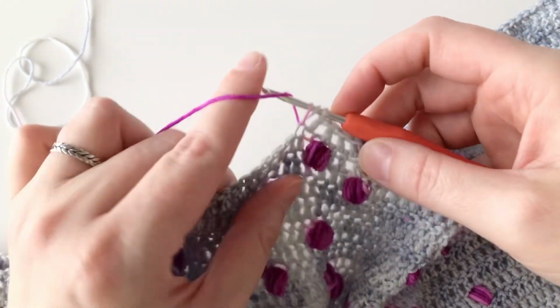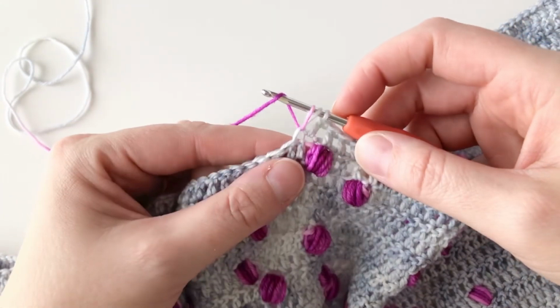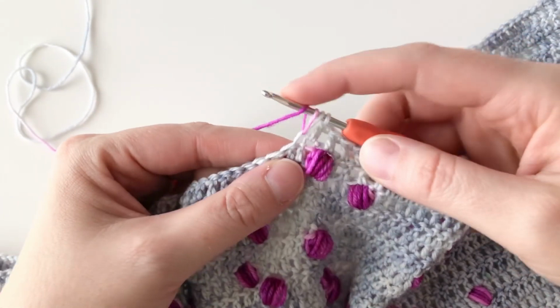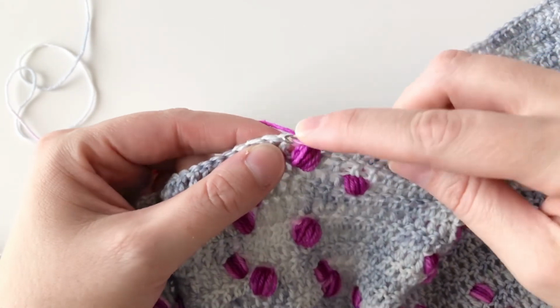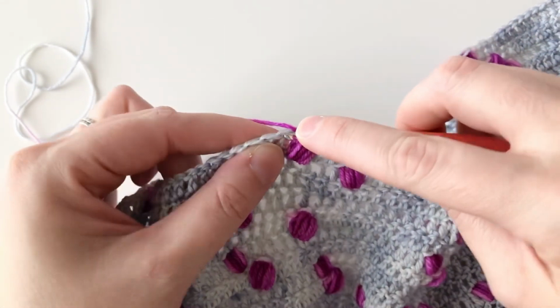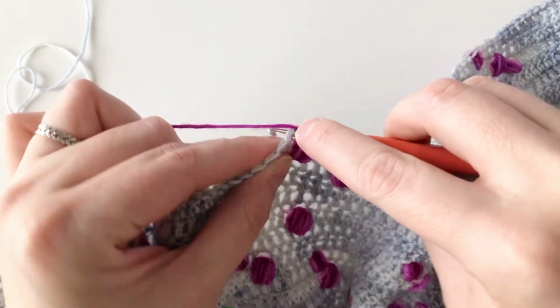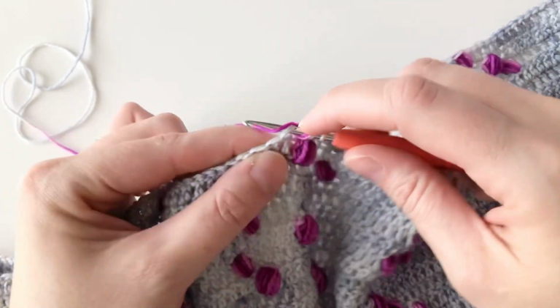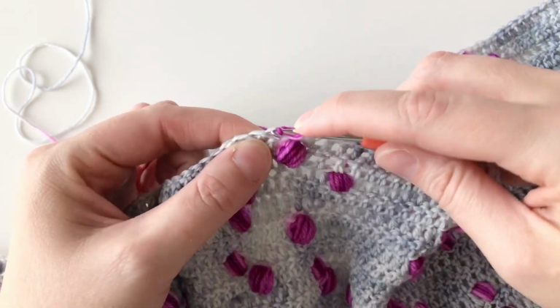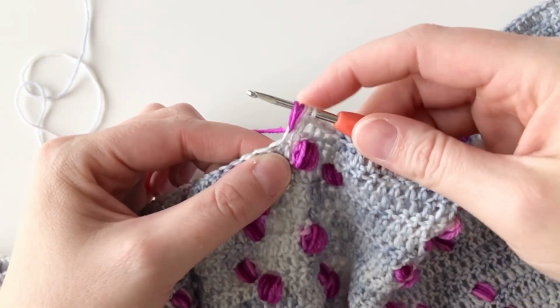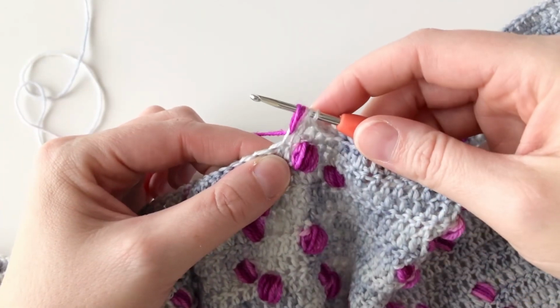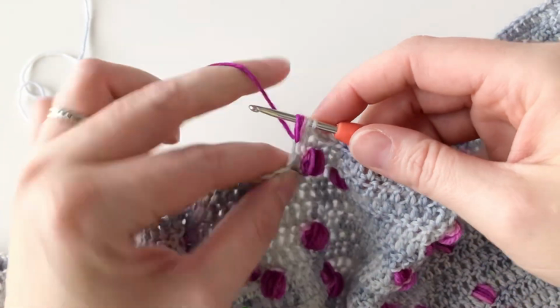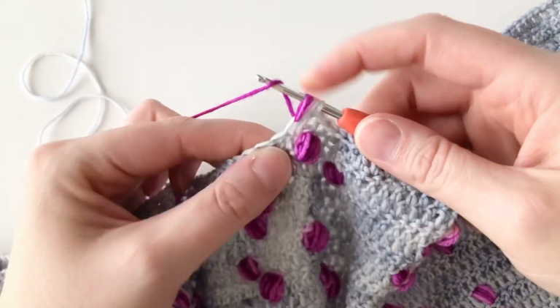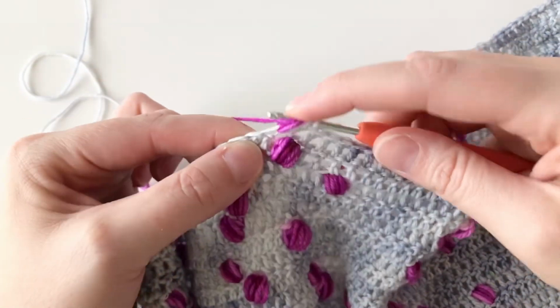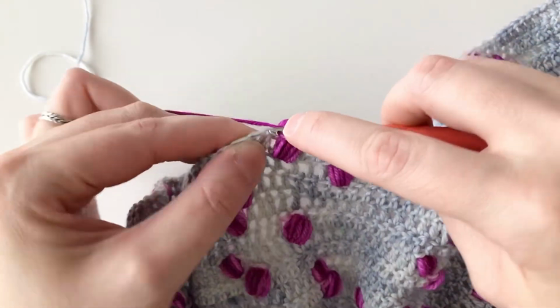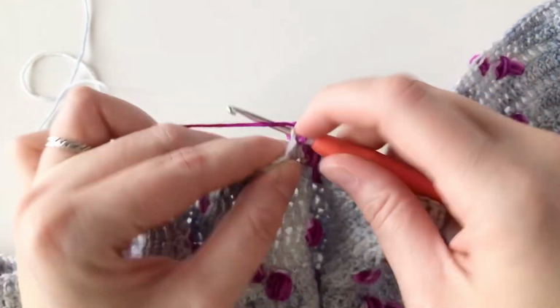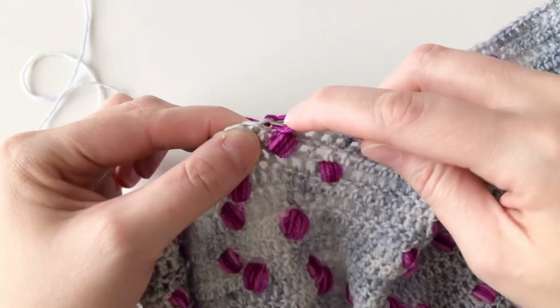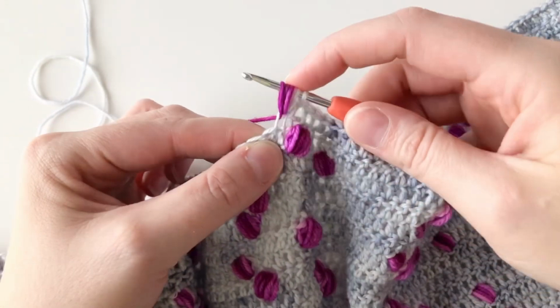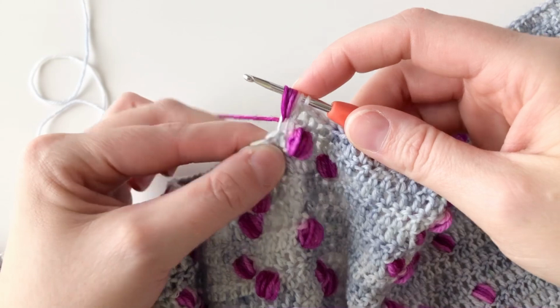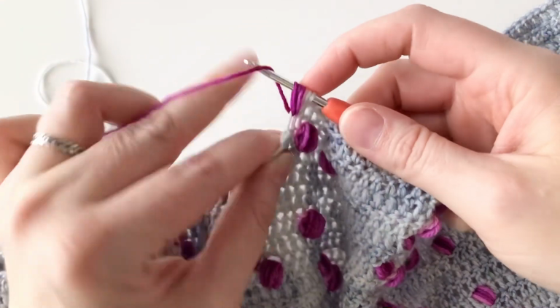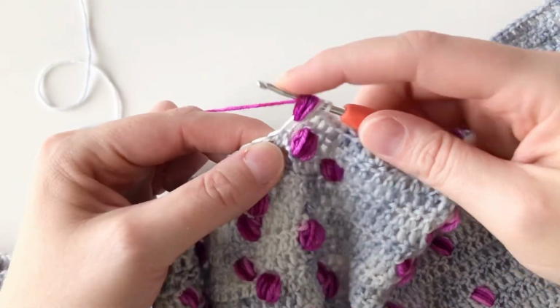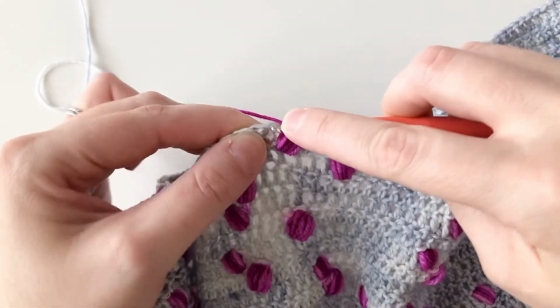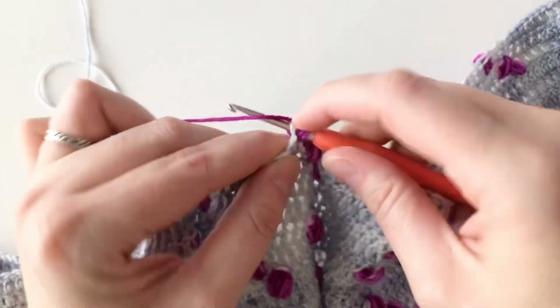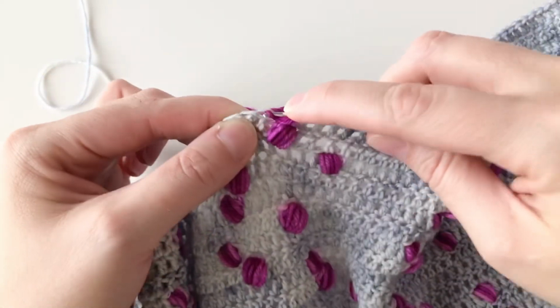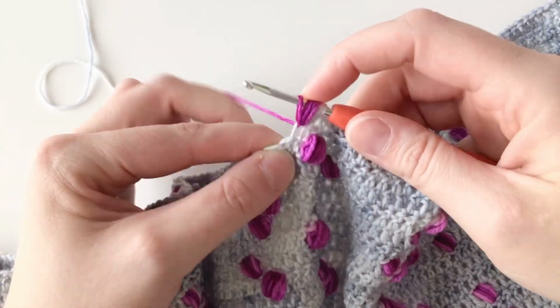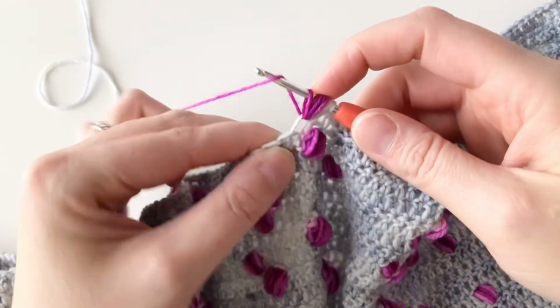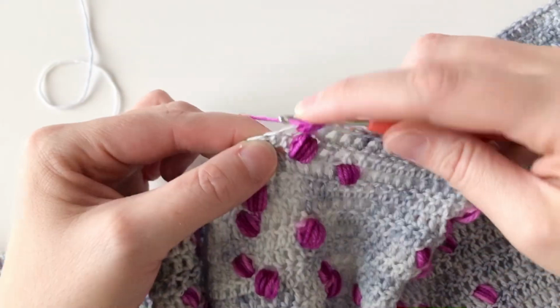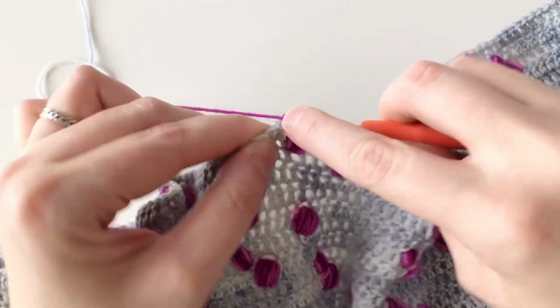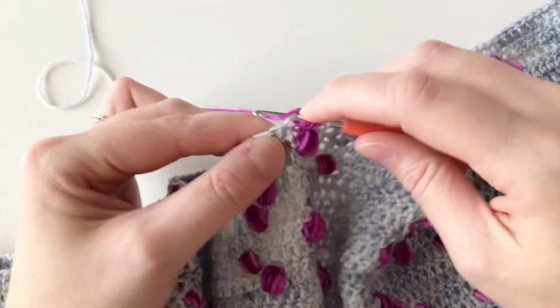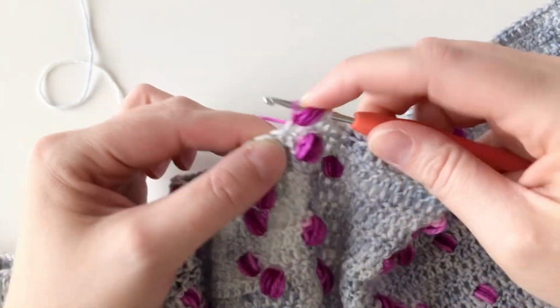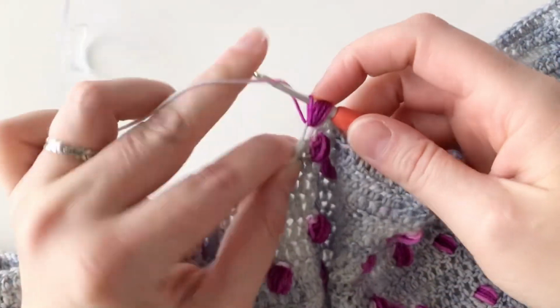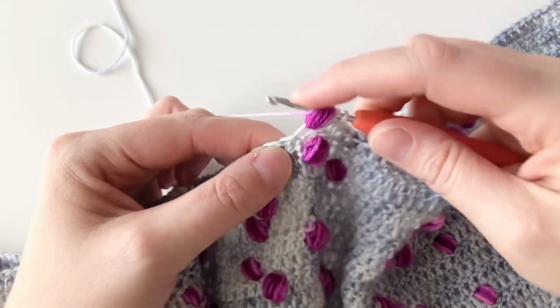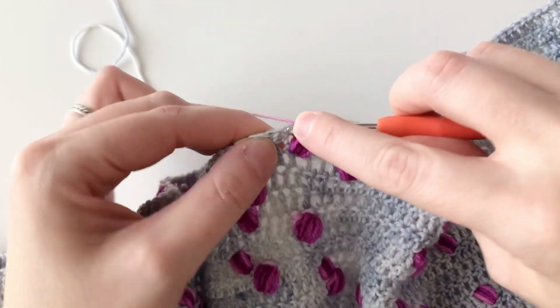Yarn over, insert my hook into the same stitch, and draw up a loop. Yarn over, insert, draw up a loop. And I'll keep doing that as many times as it takes to use up my accent color.